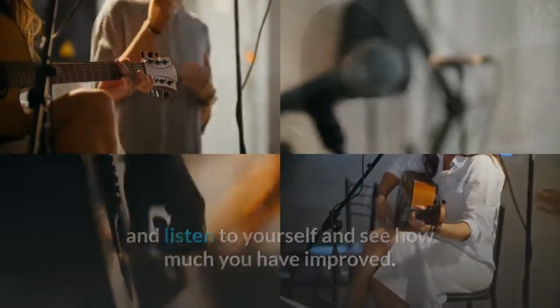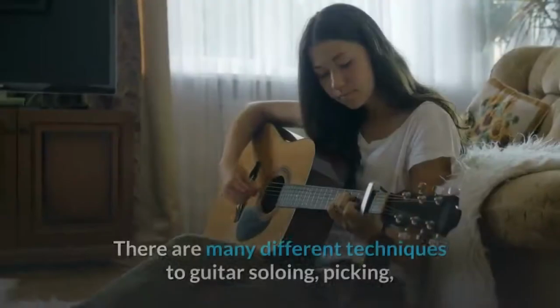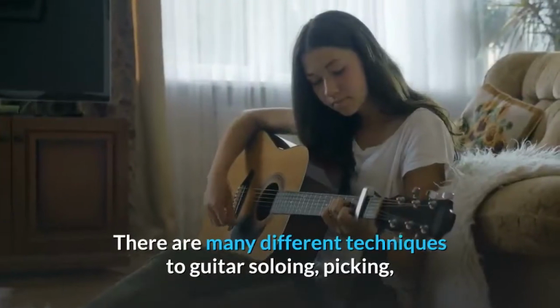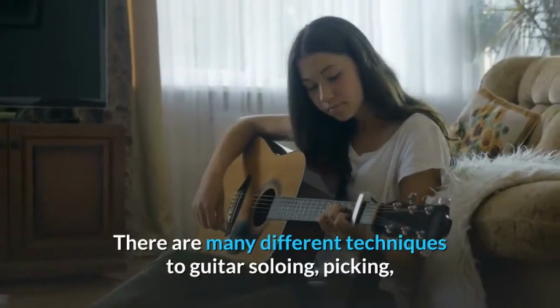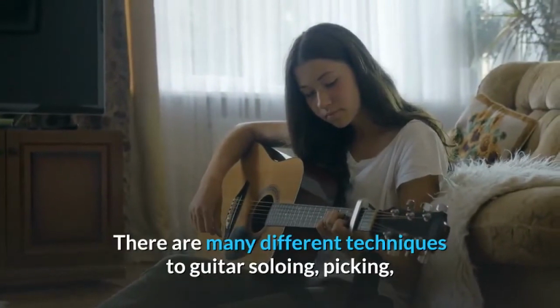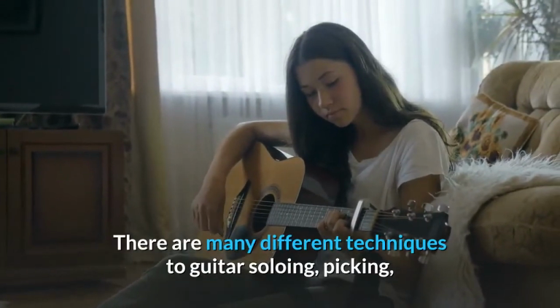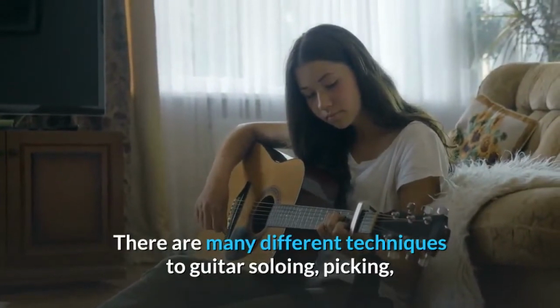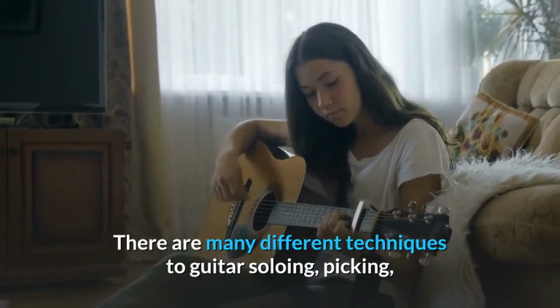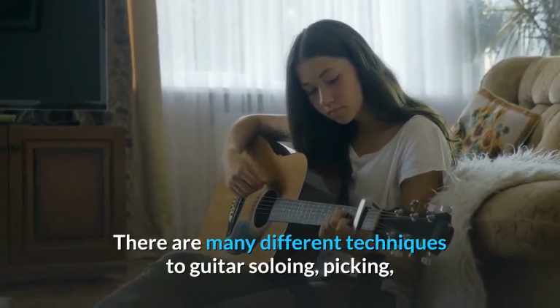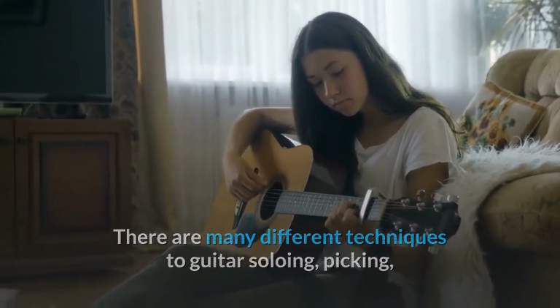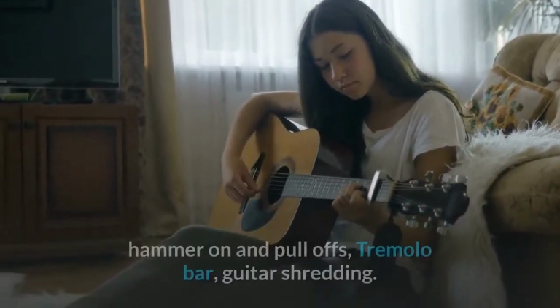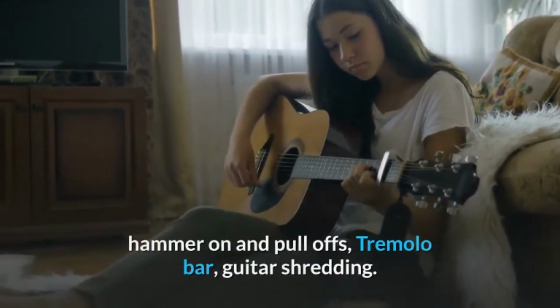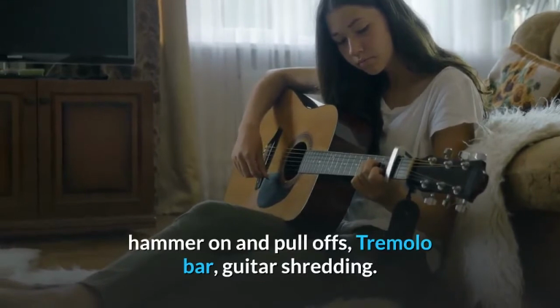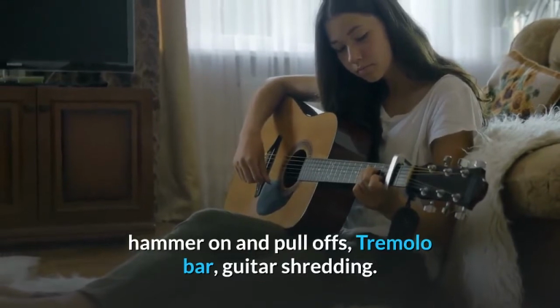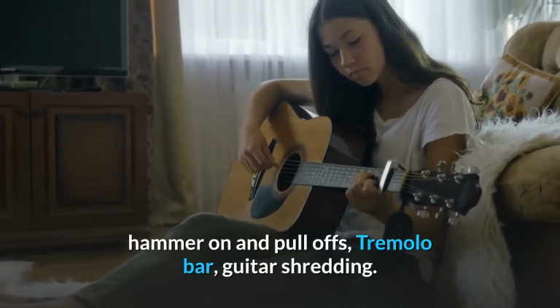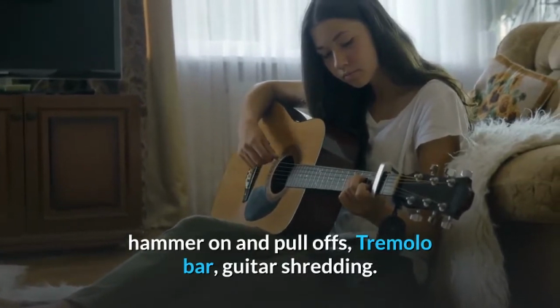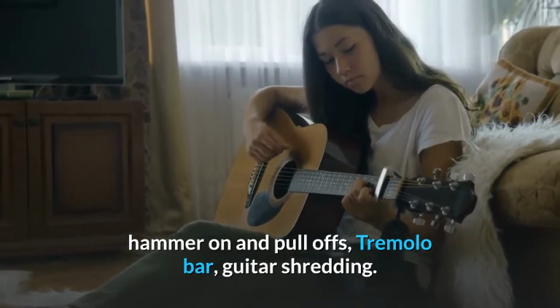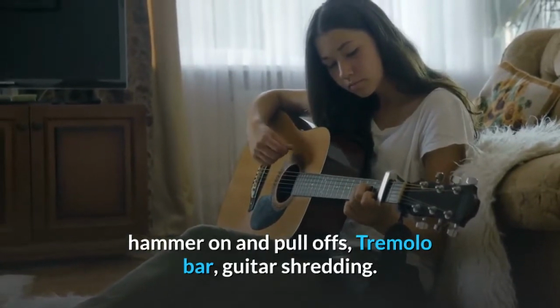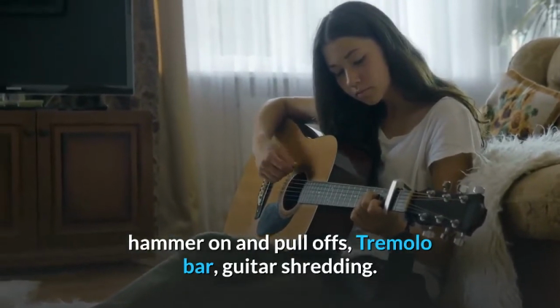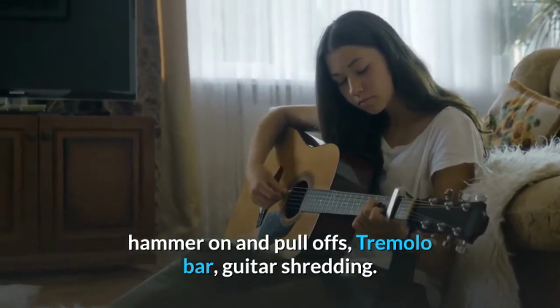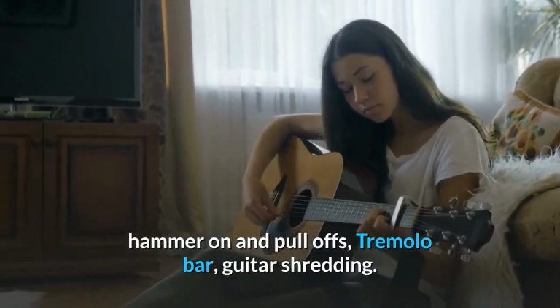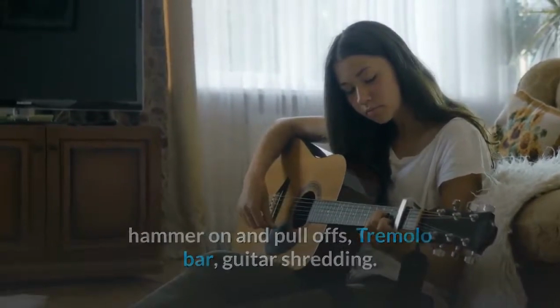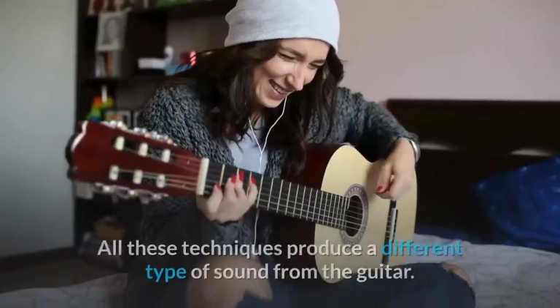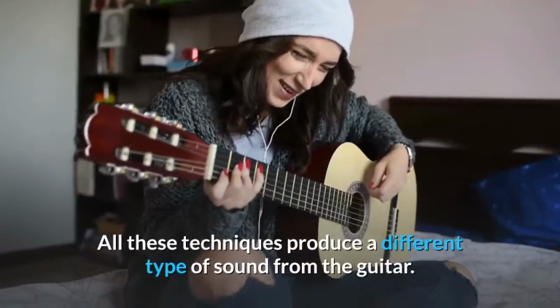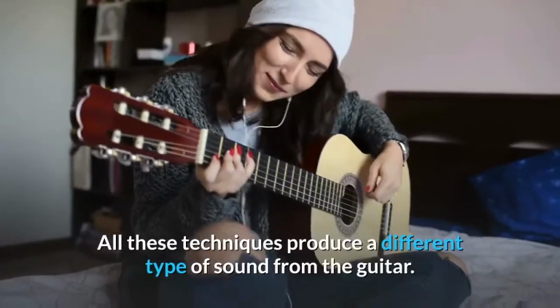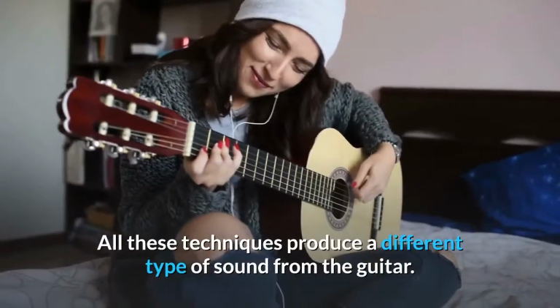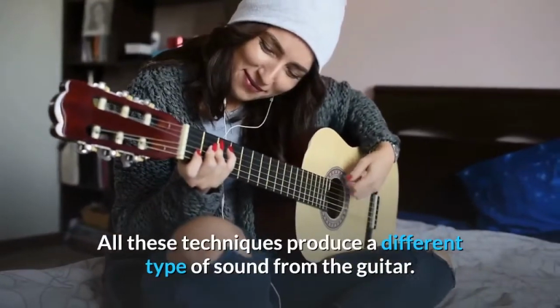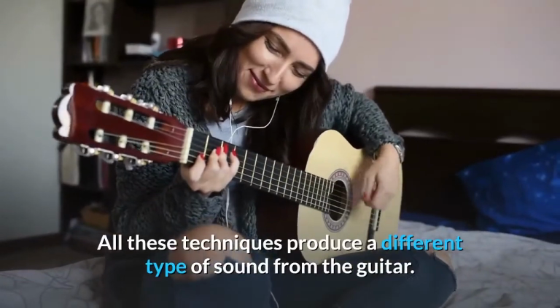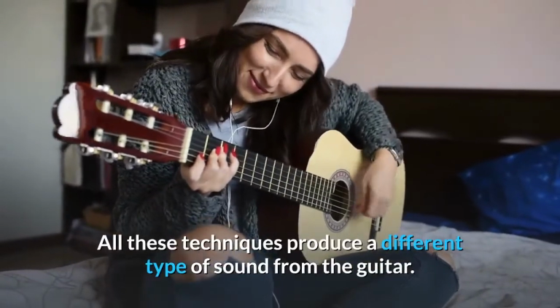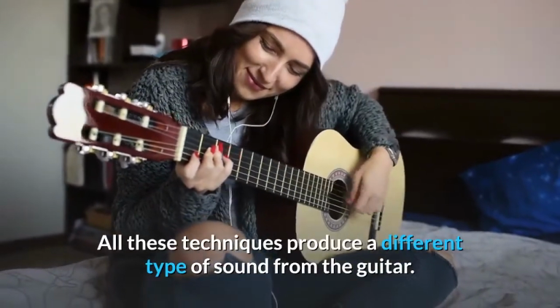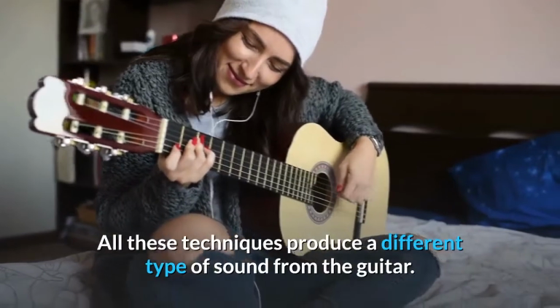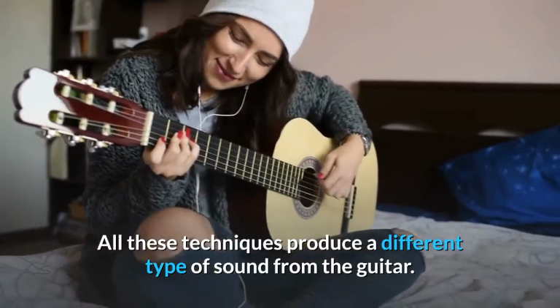There are many different techniques to guitar soloing: picking, hammer-ons and pull-offs, tremolo bar, and guitar shredding. All these techniques produce a different type of sound from the guitar.